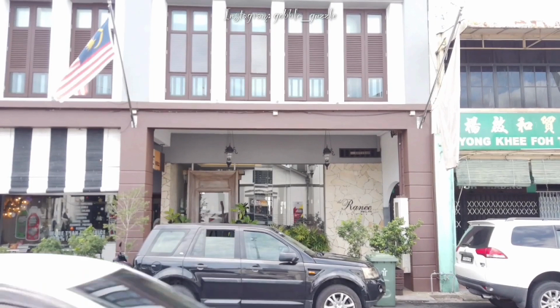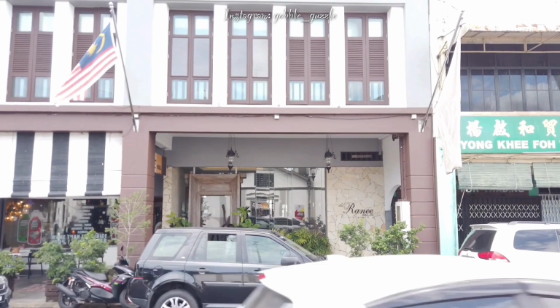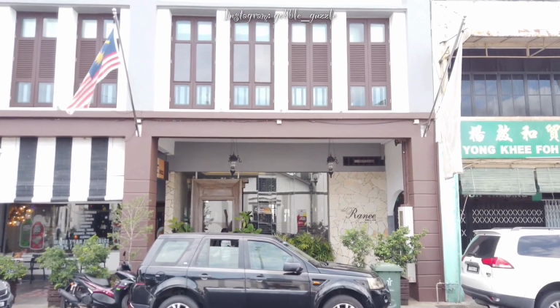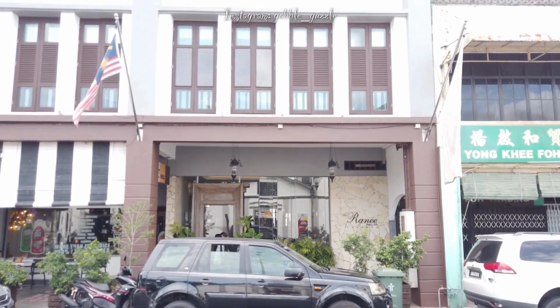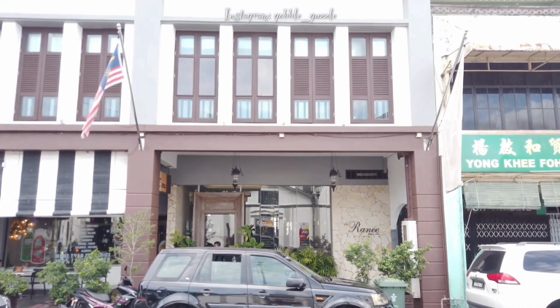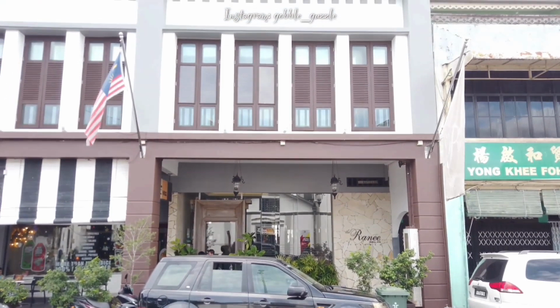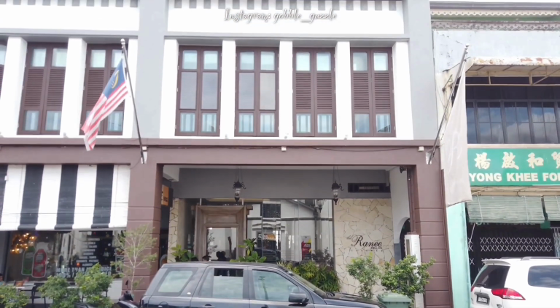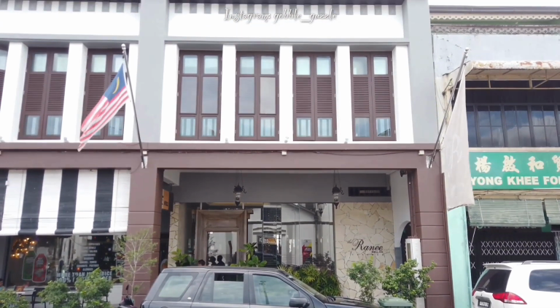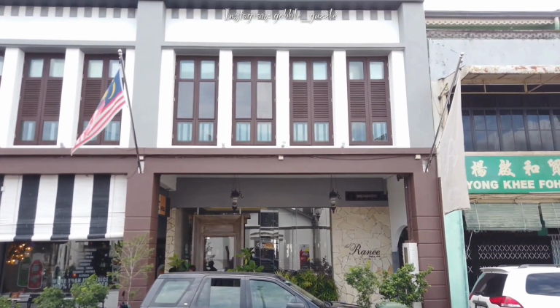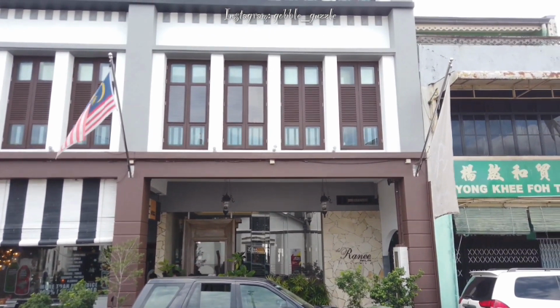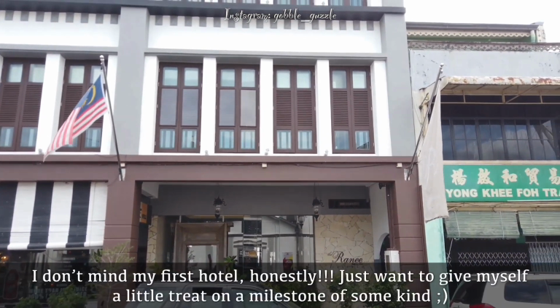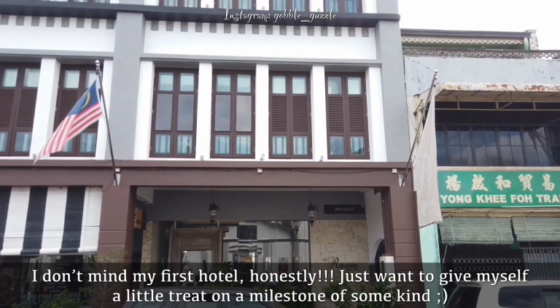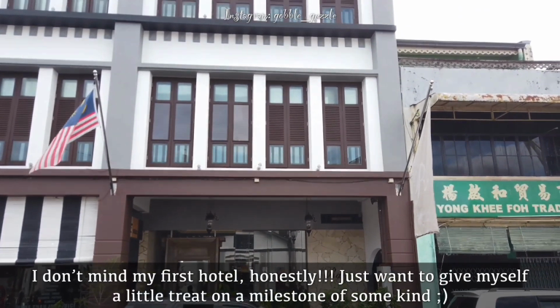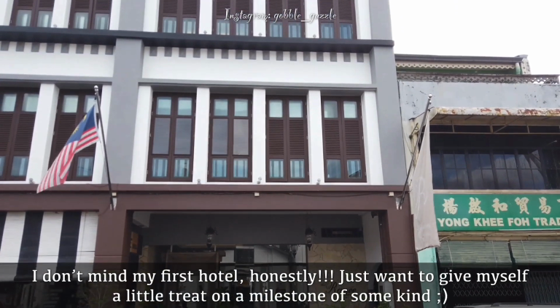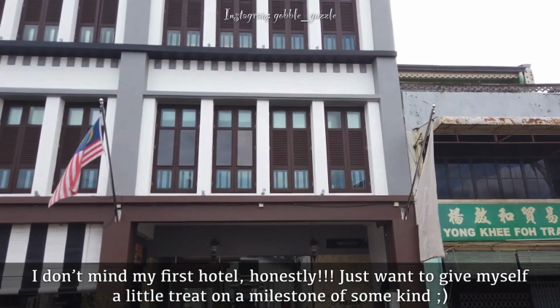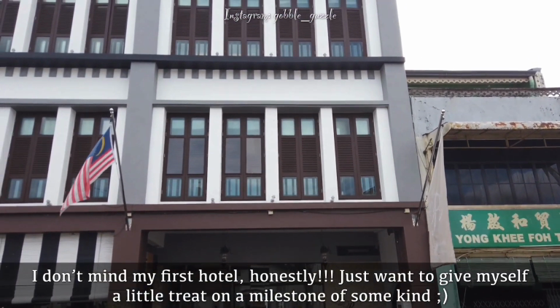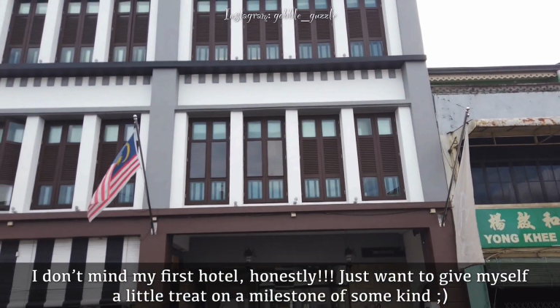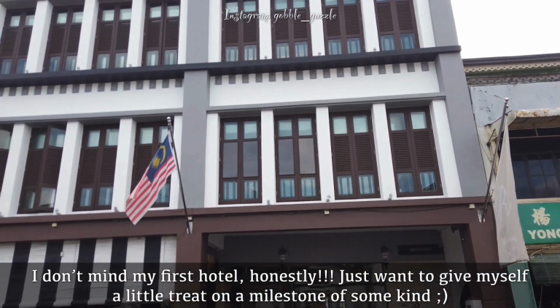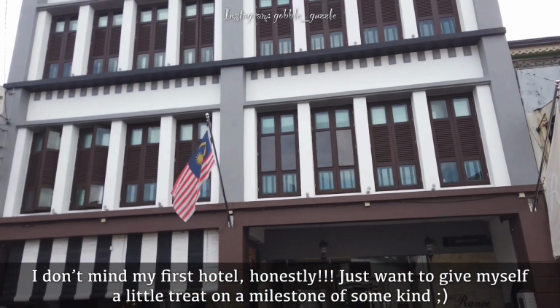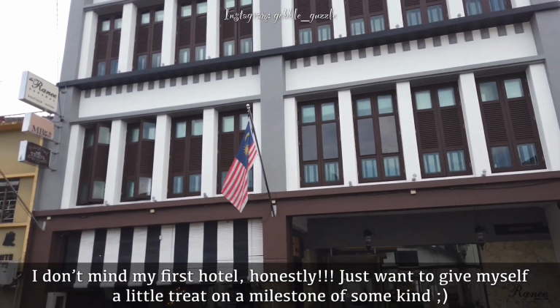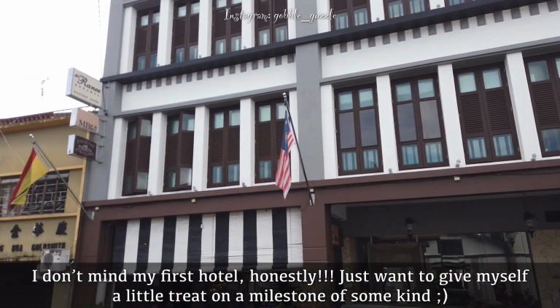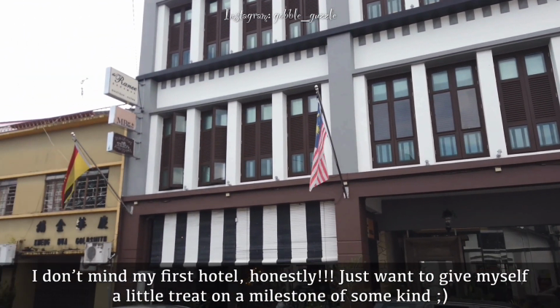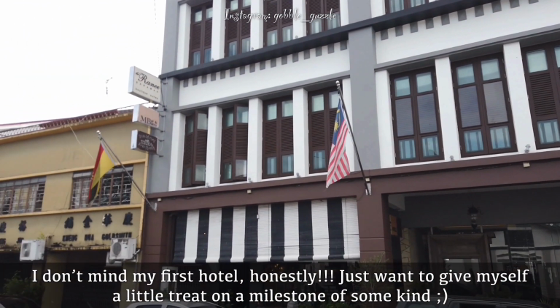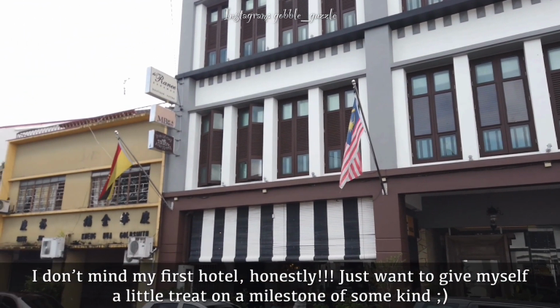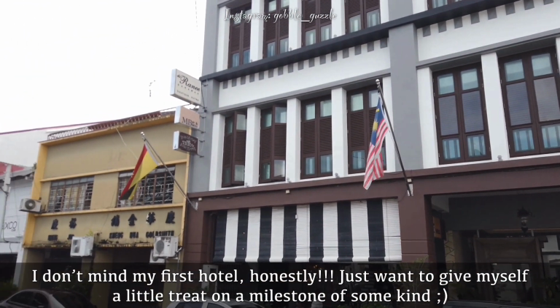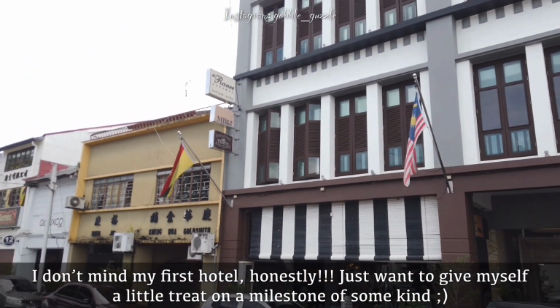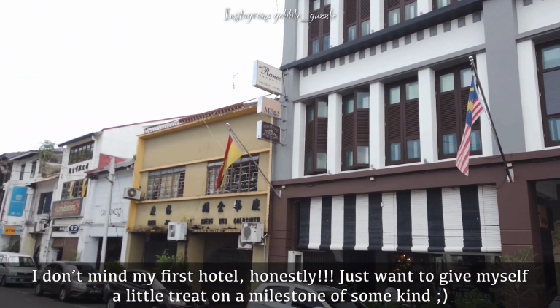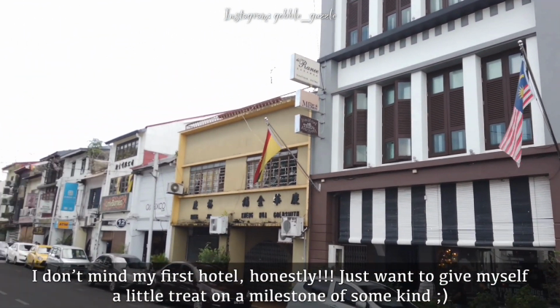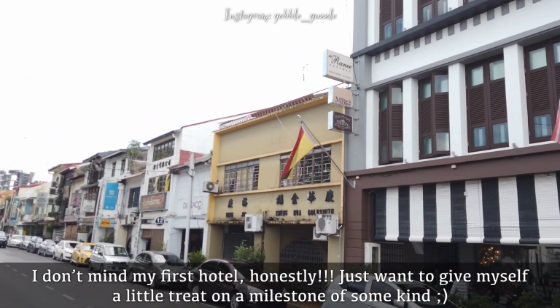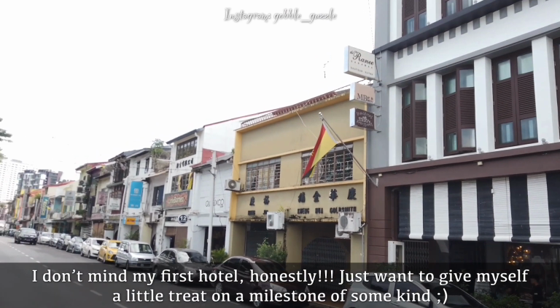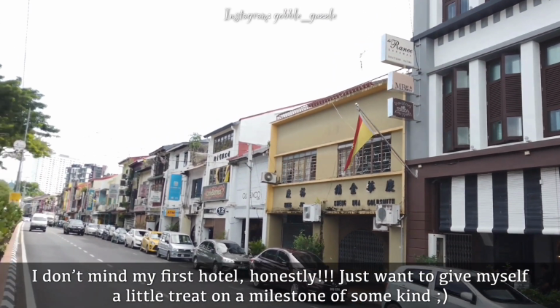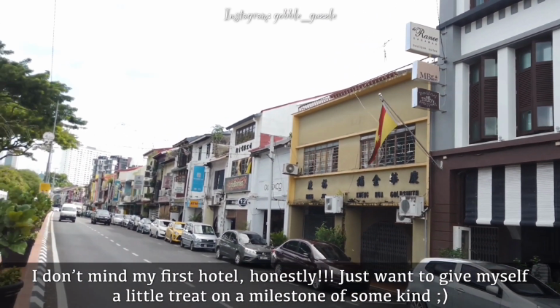It's time for me to move into a new hotel in Kuching today. Here I am, not very far from my previous one actually, on the very same row.